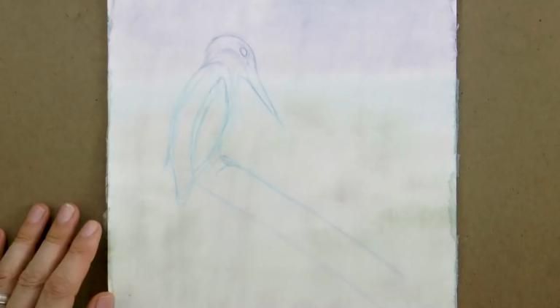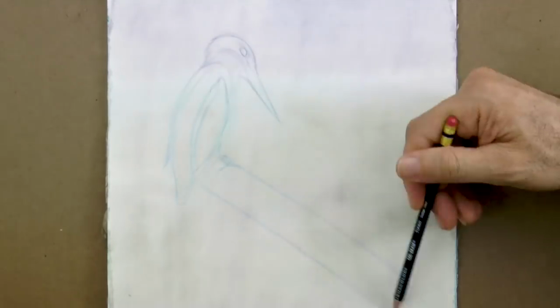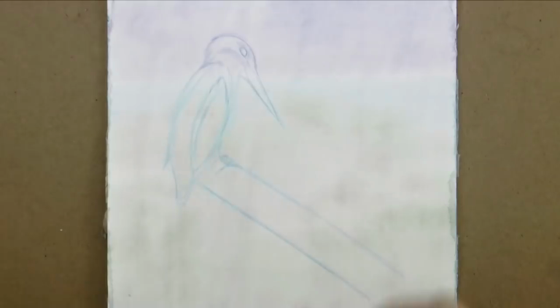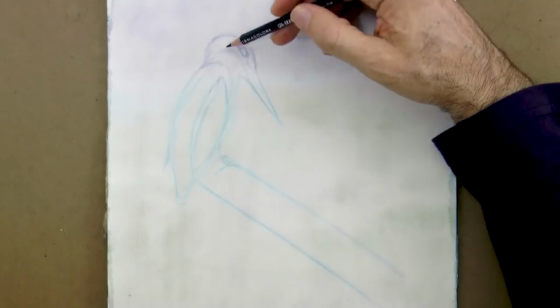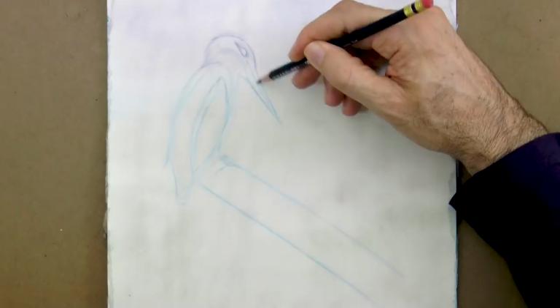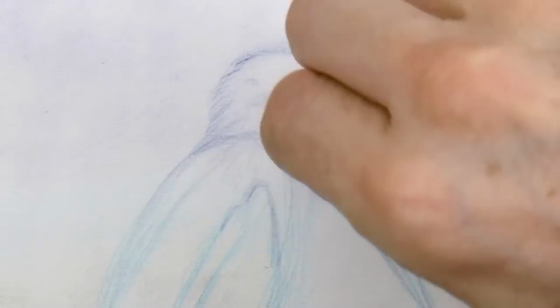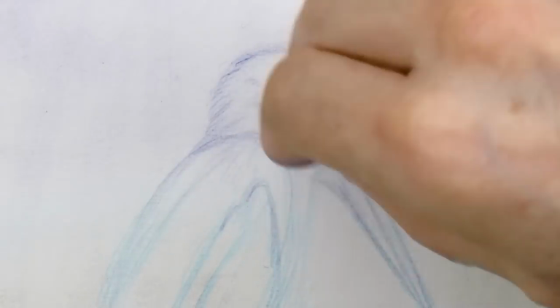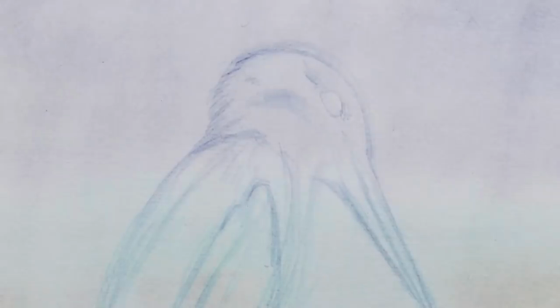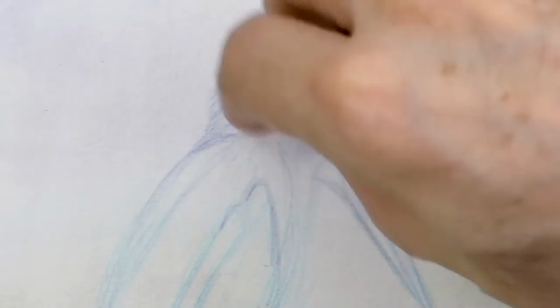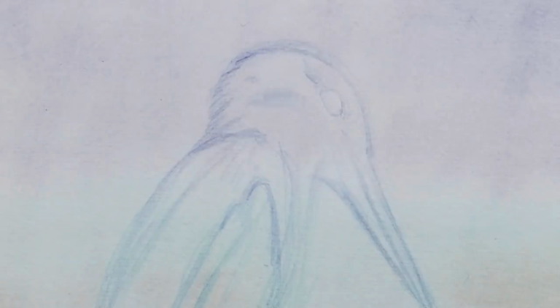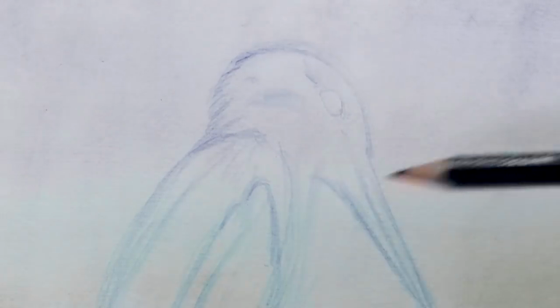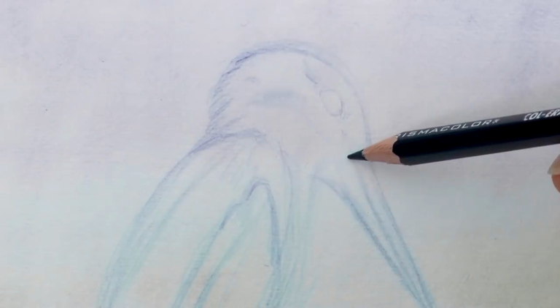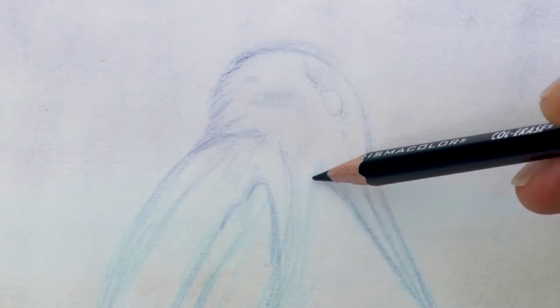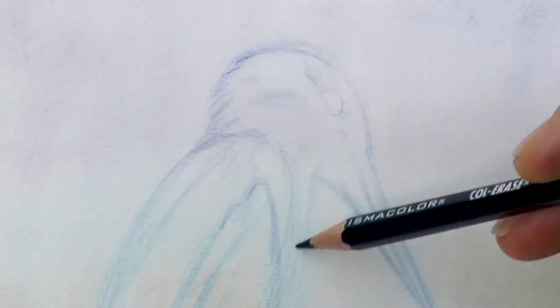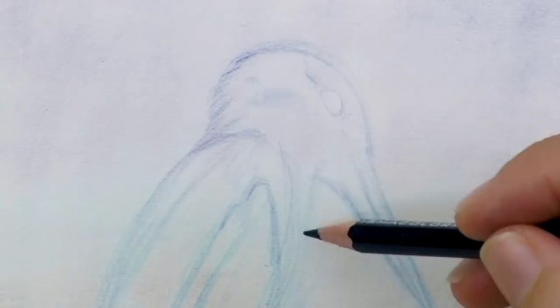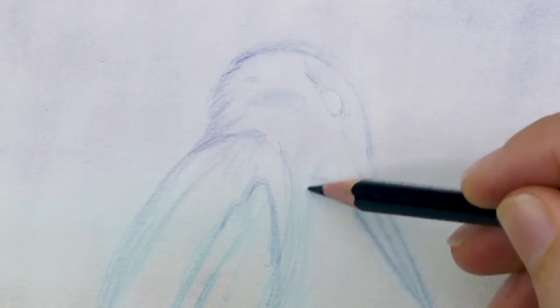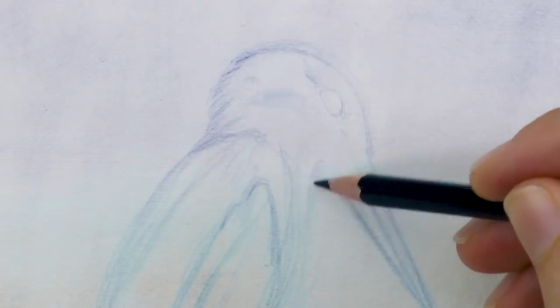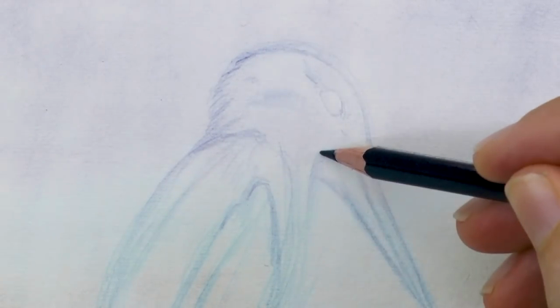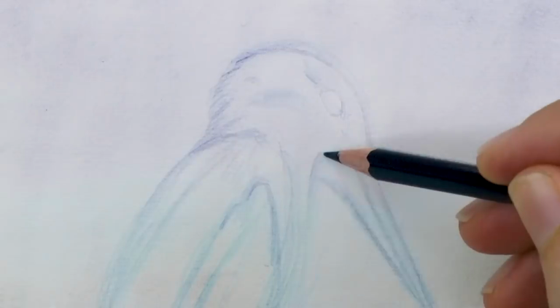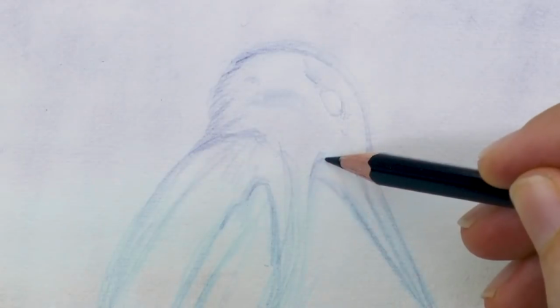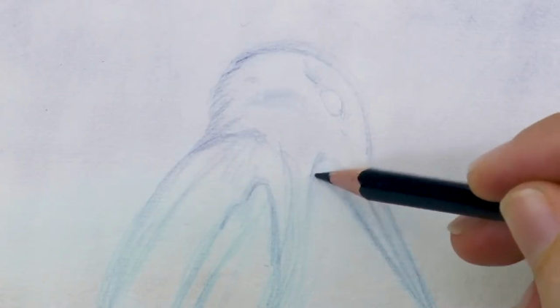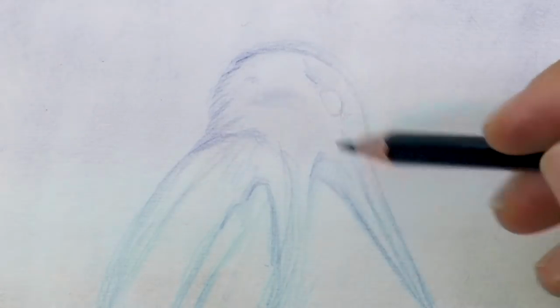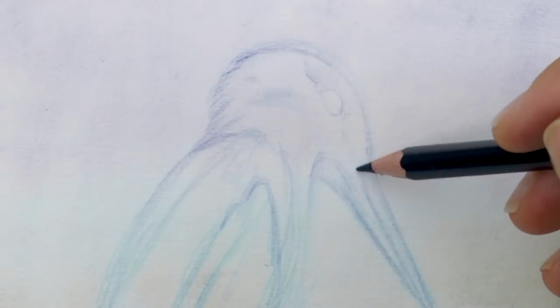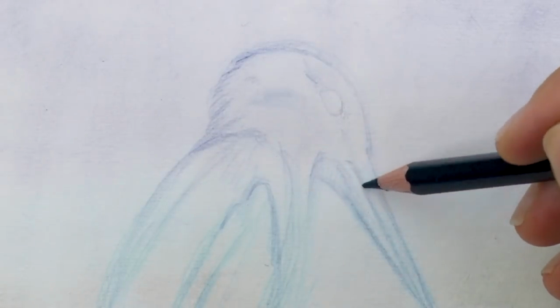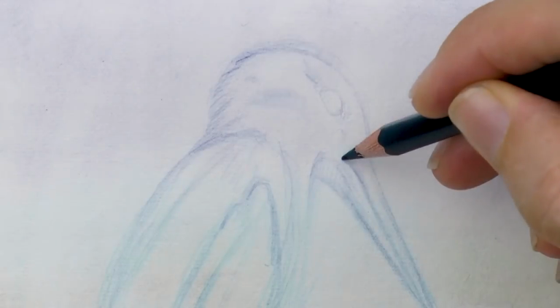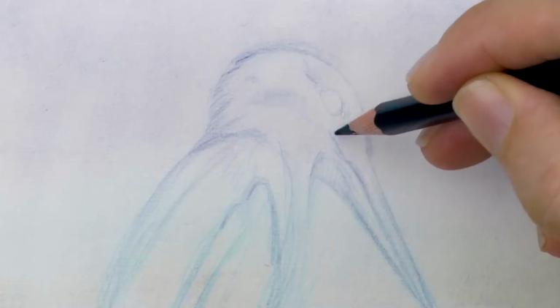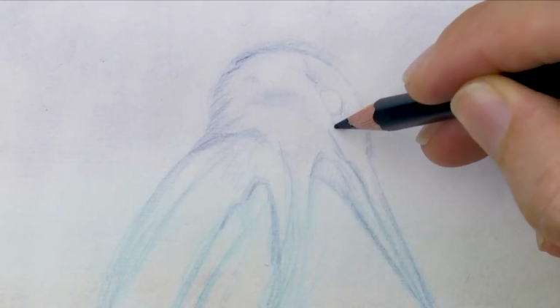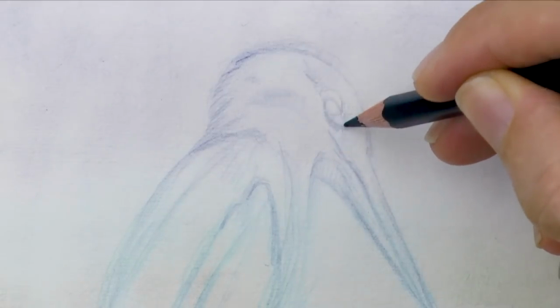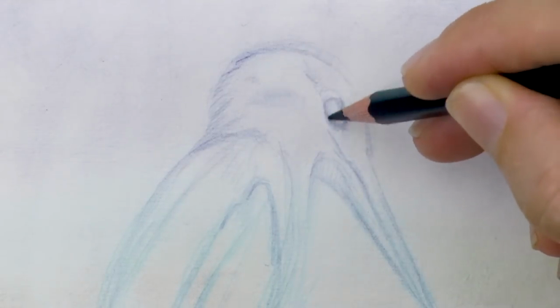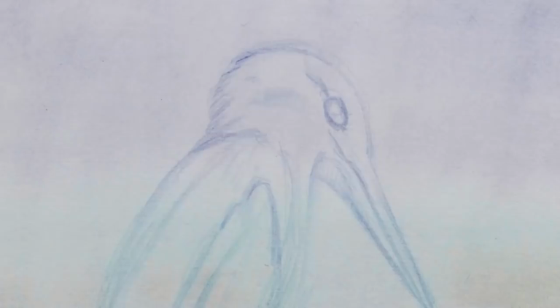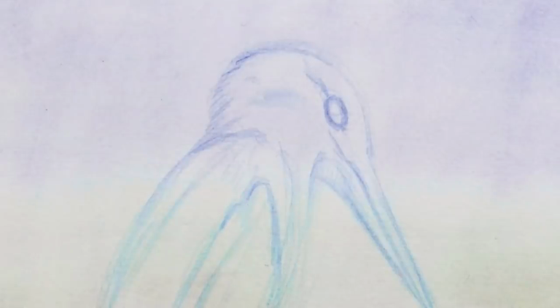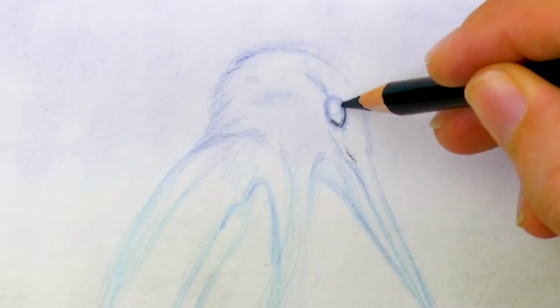His feet. And I will indeed correct the eye because it is too high. But first, let's draw the neck nicely here and I shade some of the beak. The eye, as we said, goes lower.